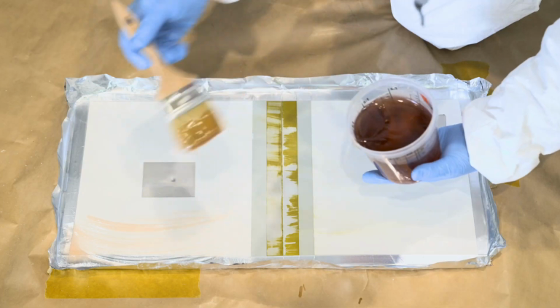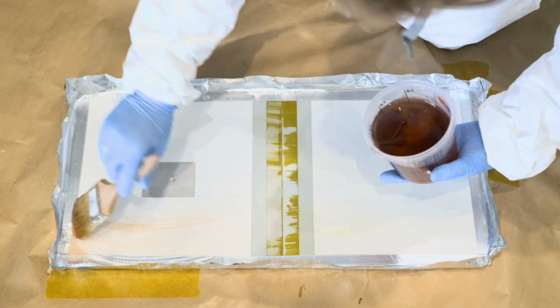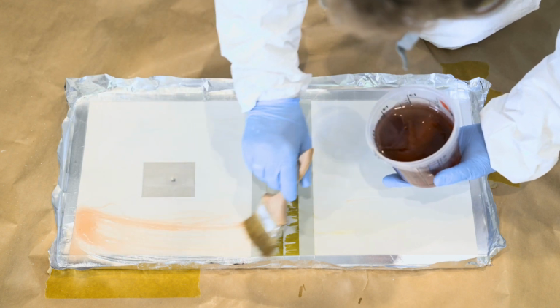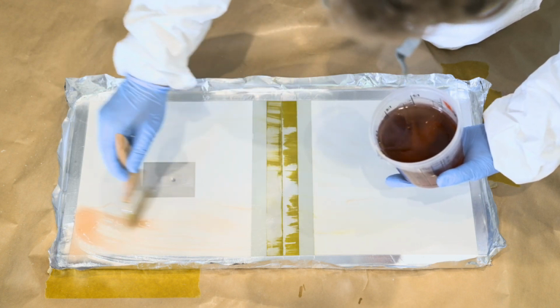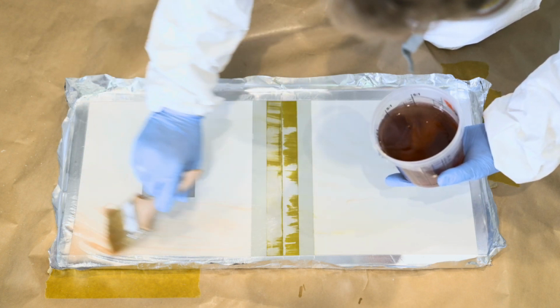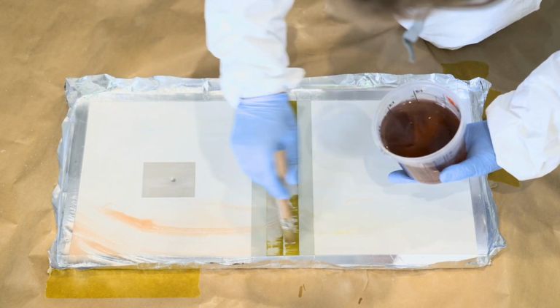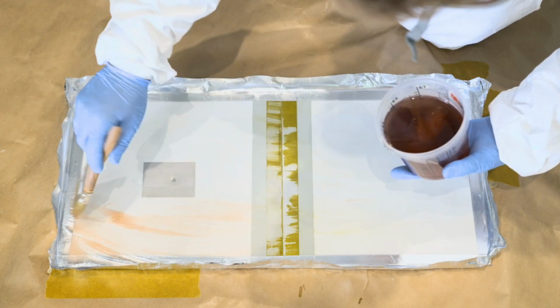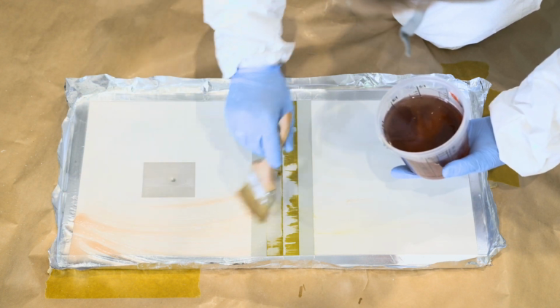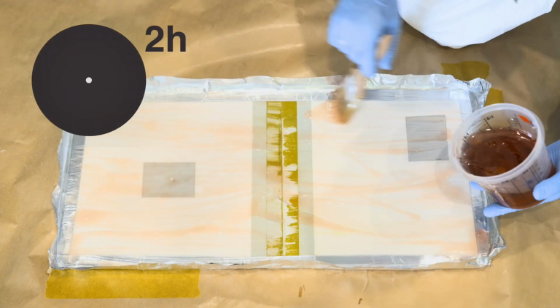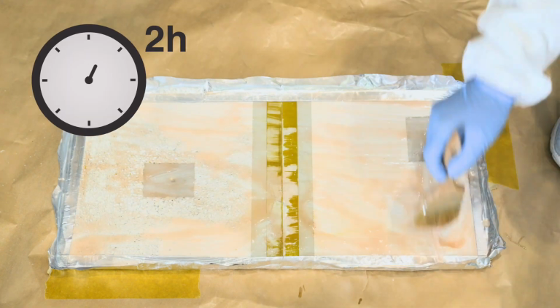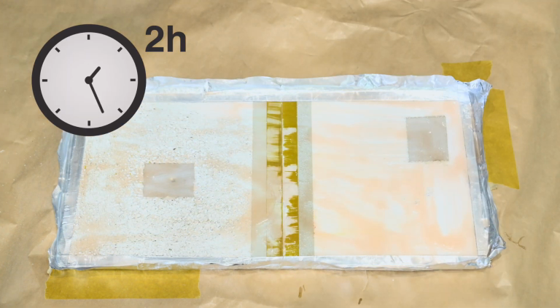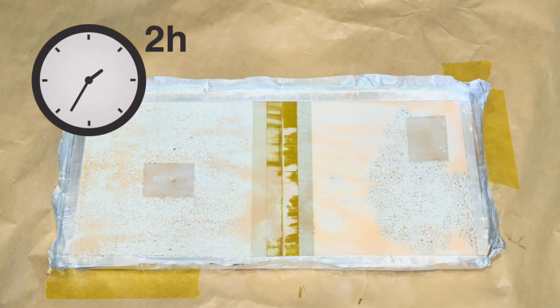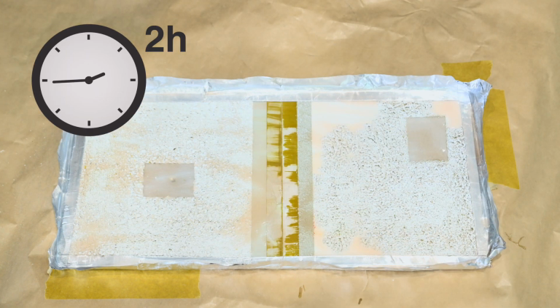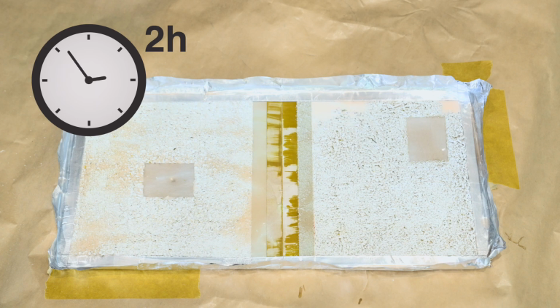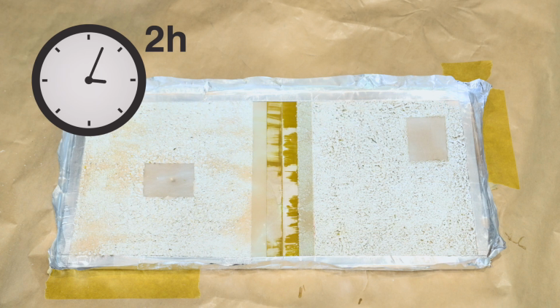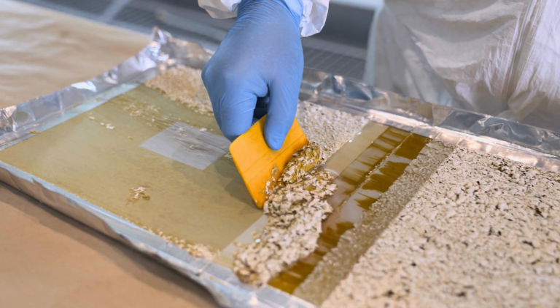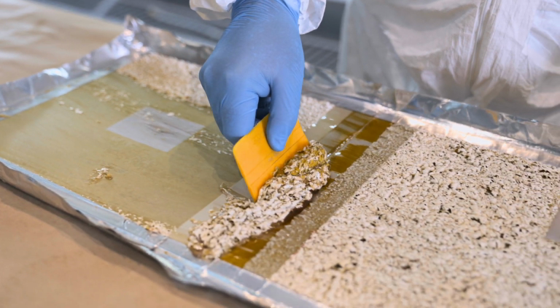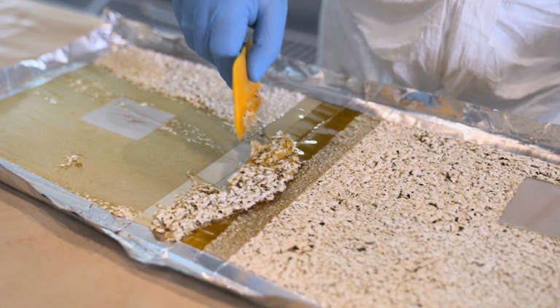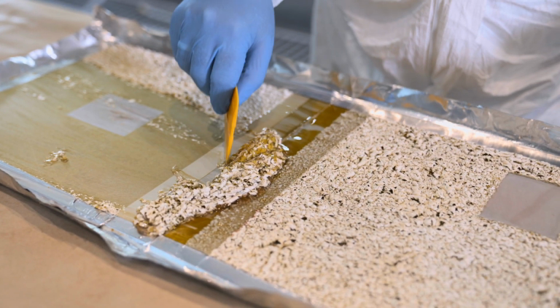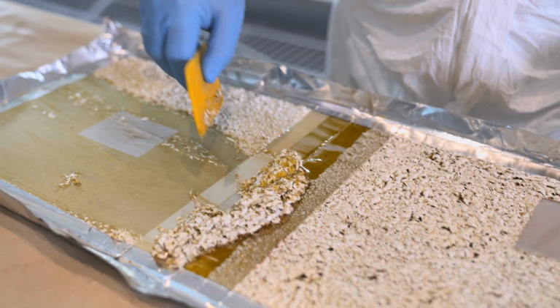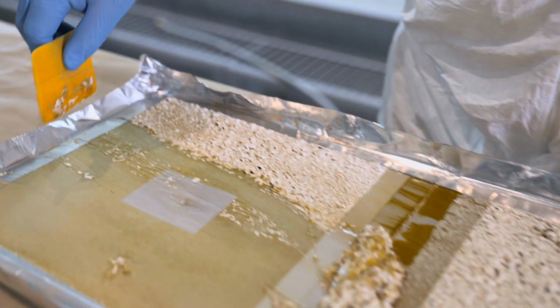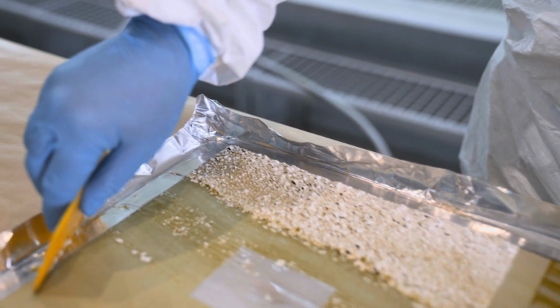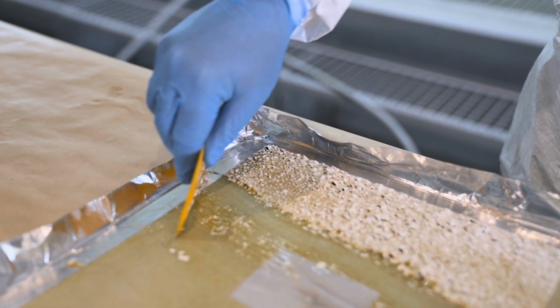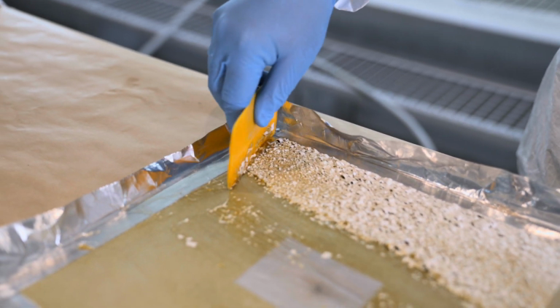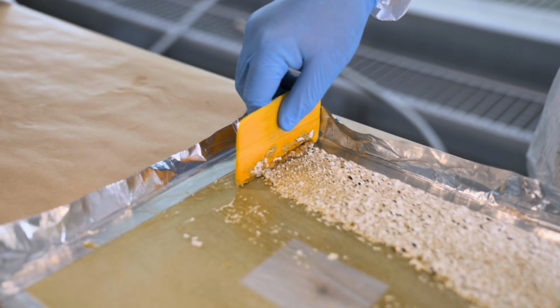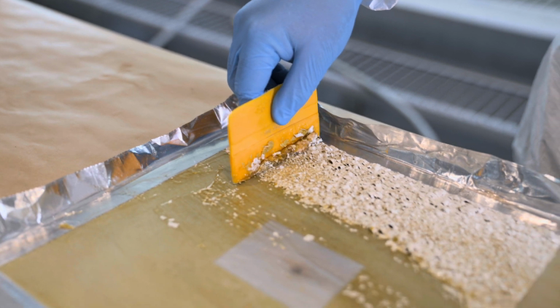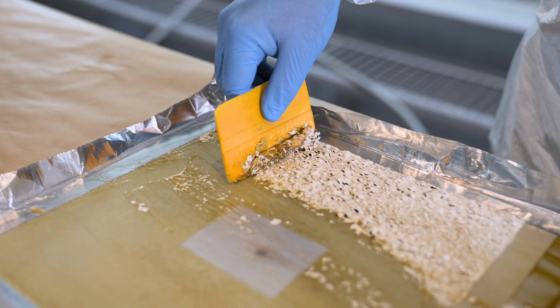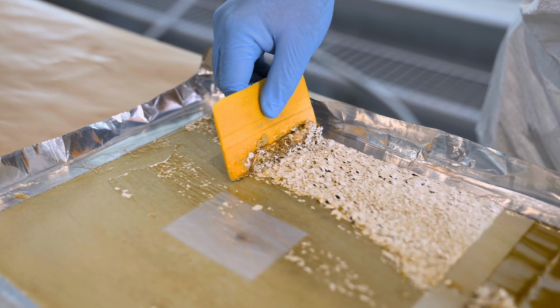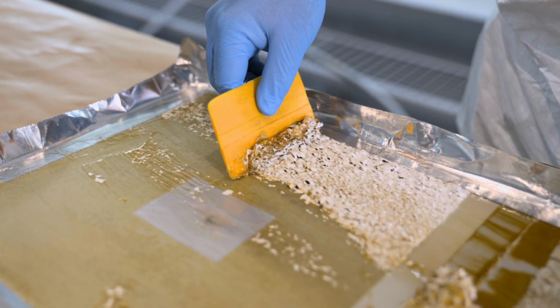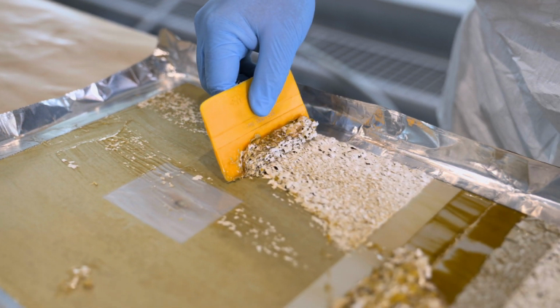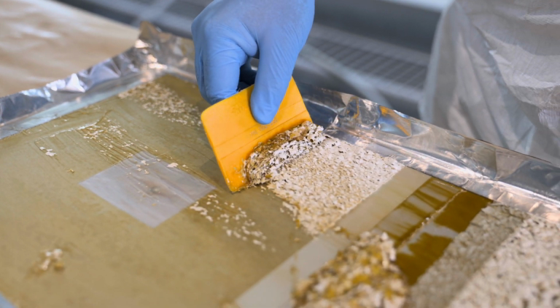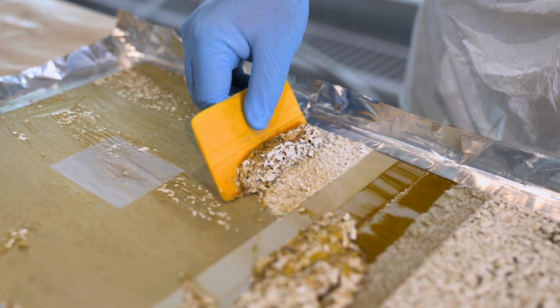Current procedures for removing old paint coating involve chemical or mechanical stripping. These are currently very labor-intensive and unecological processes due to the accompanying dust or chemical fumes.